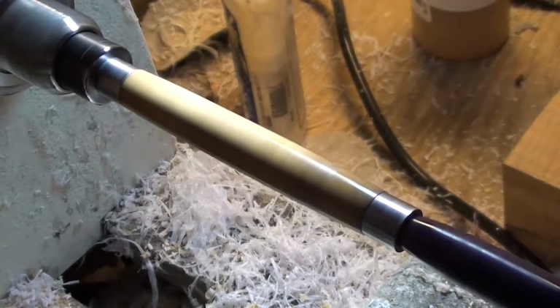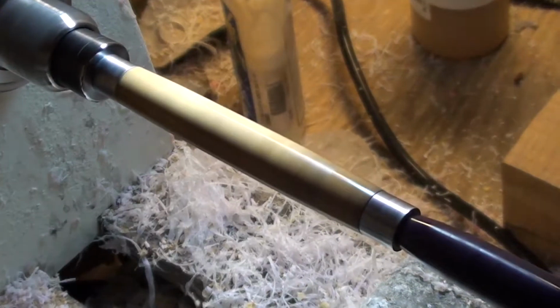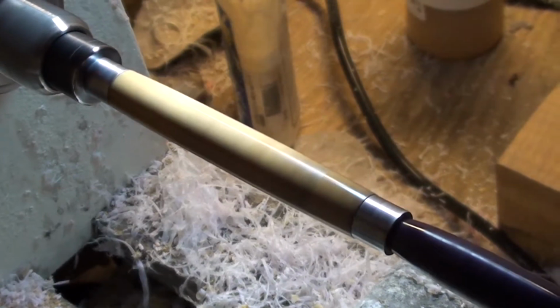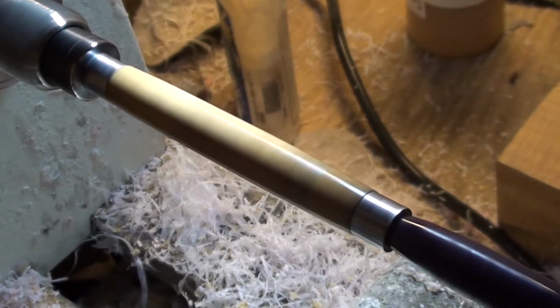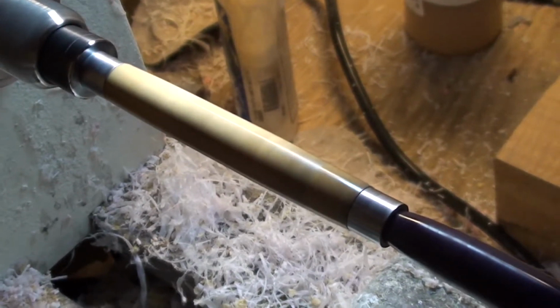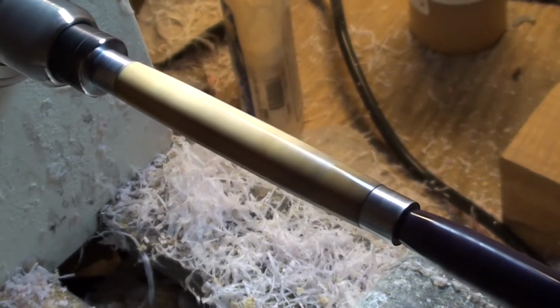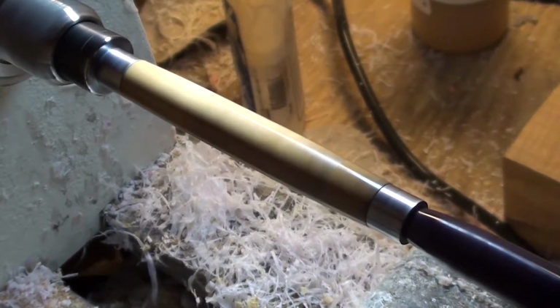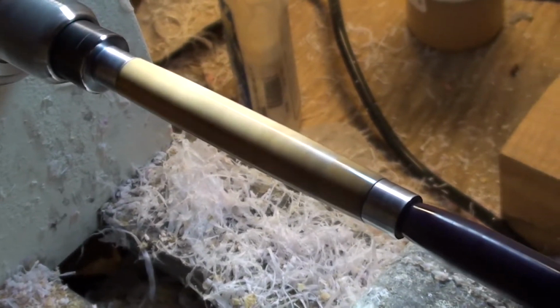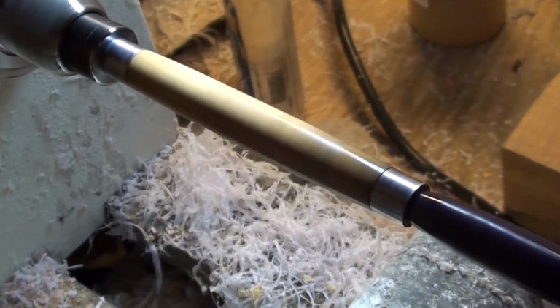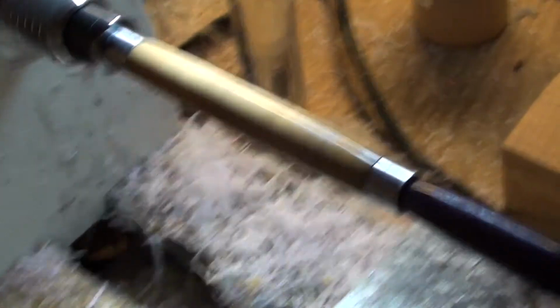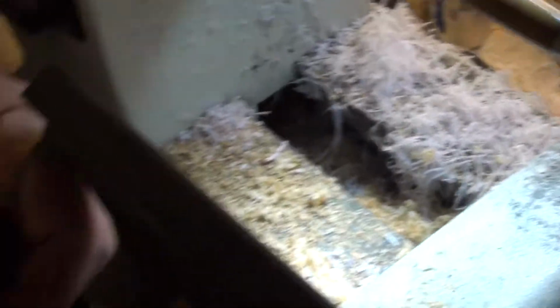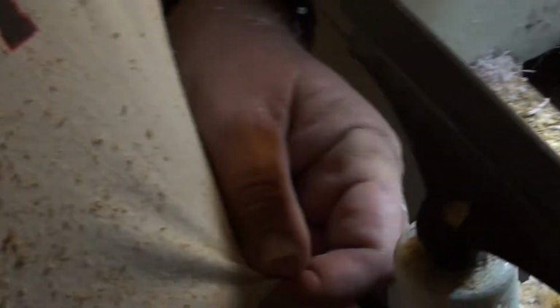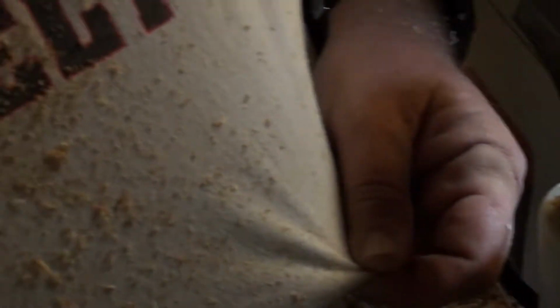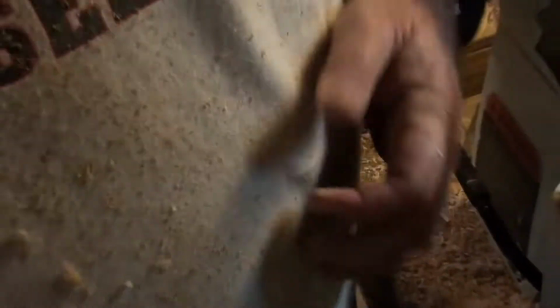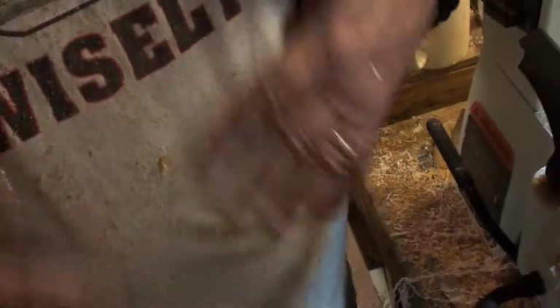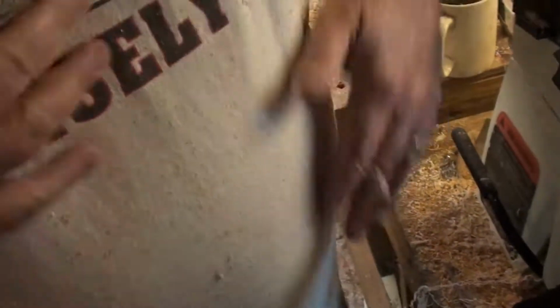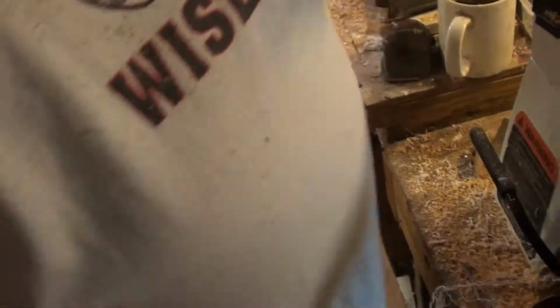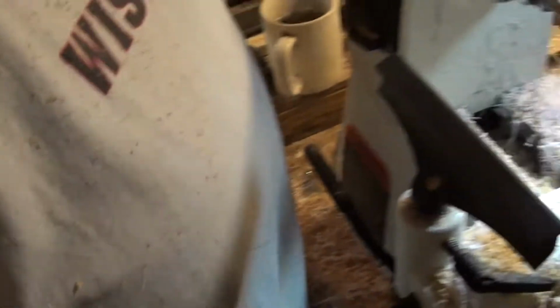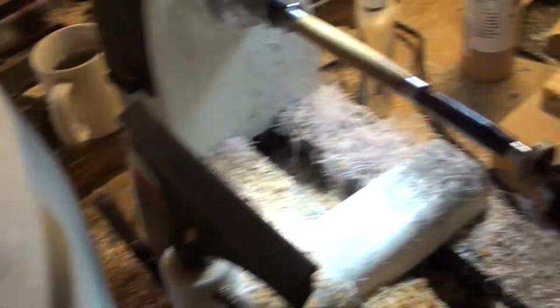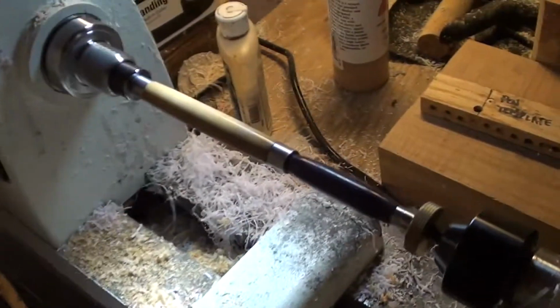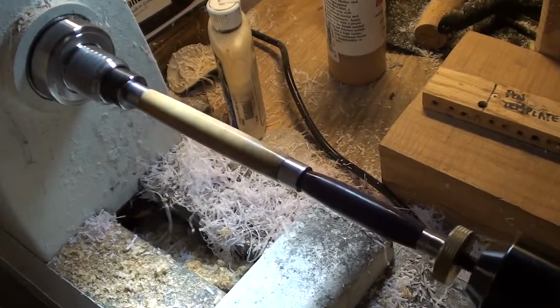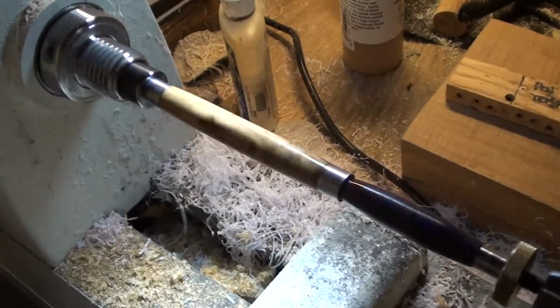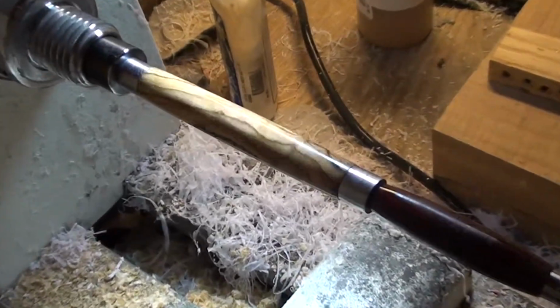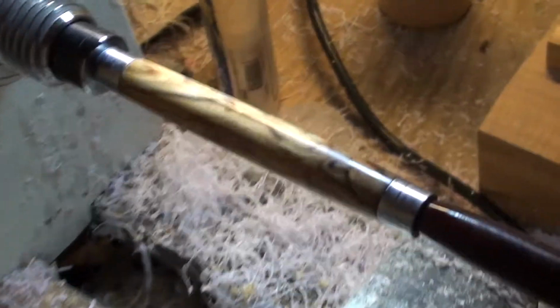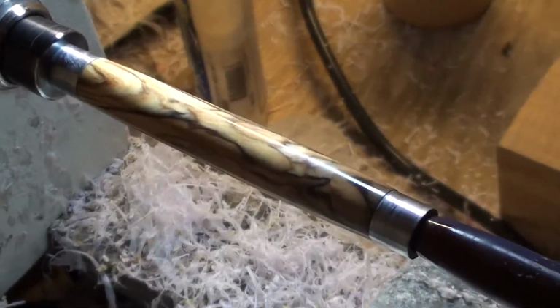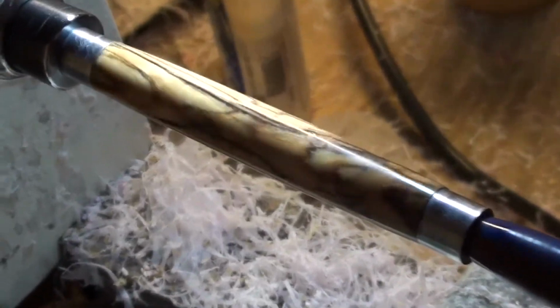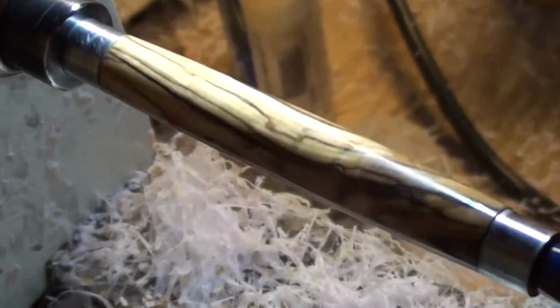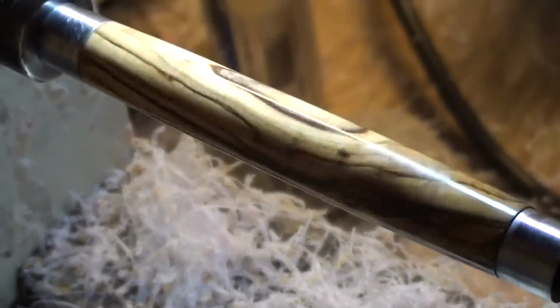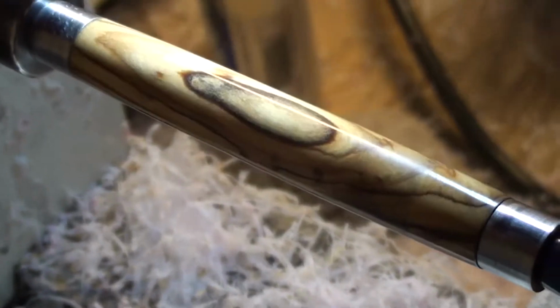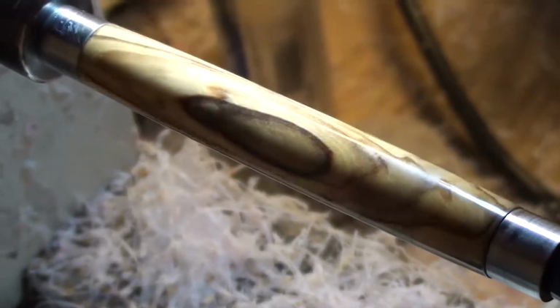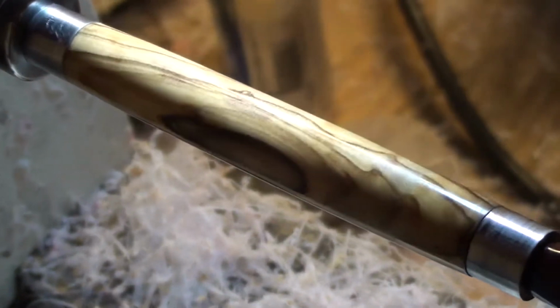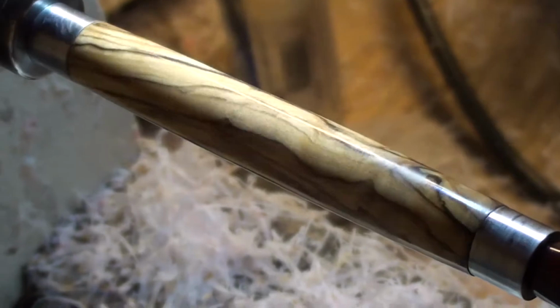The lathe is spinning at about 3975 RPM. You can tell from looking at my clothes exactly where the piece went. The lathe is off — that is absolutely beautiful.